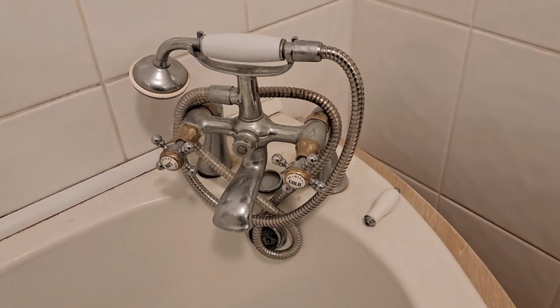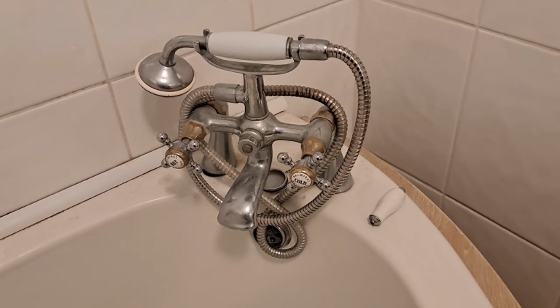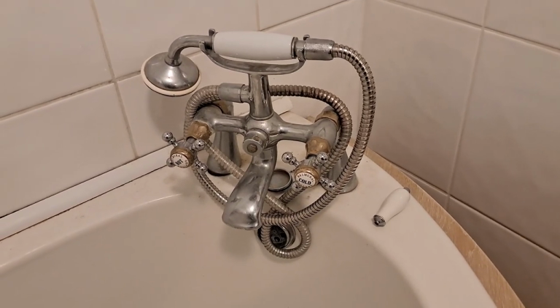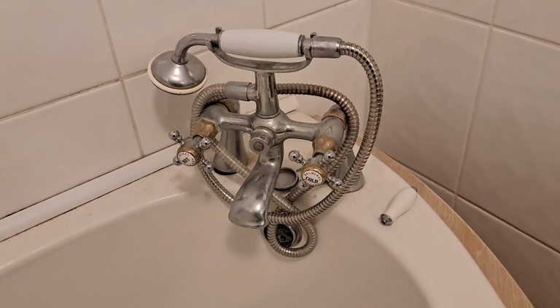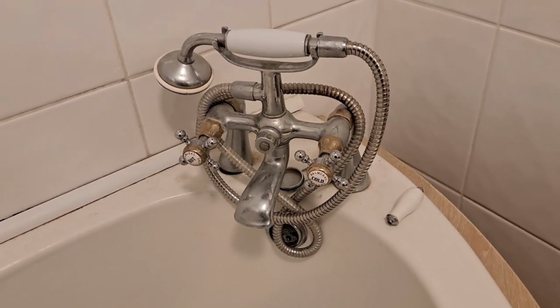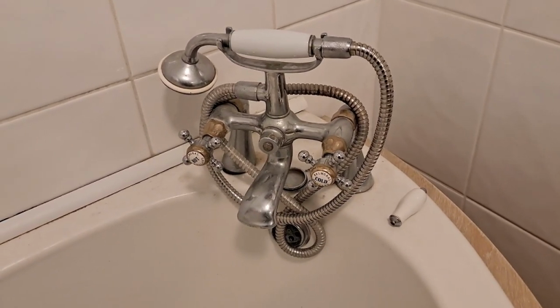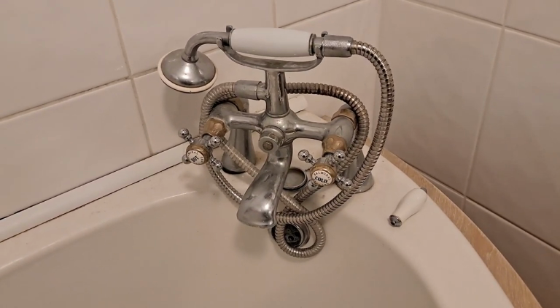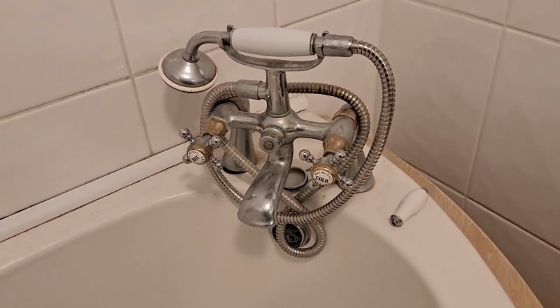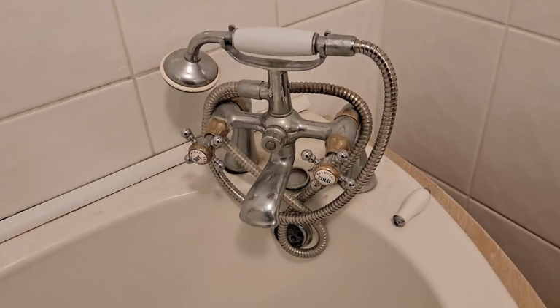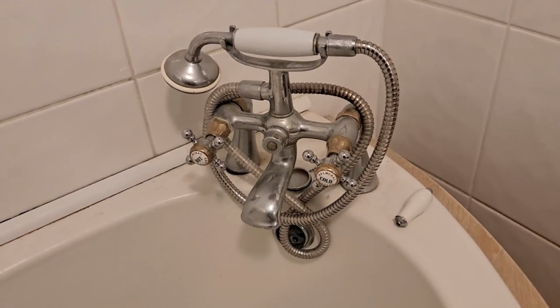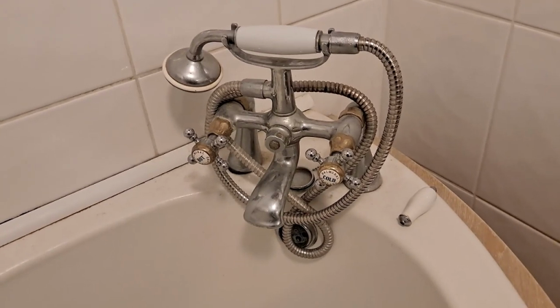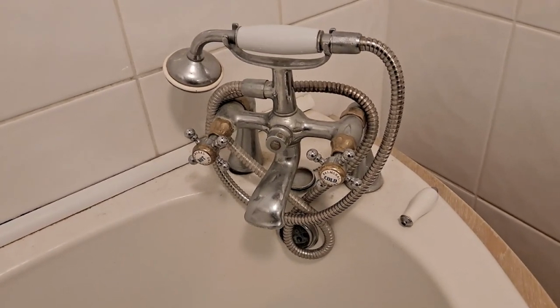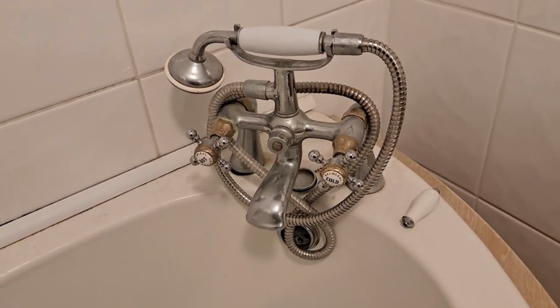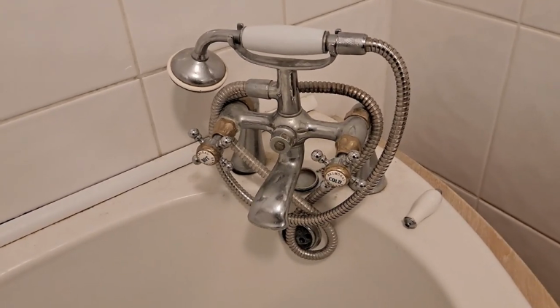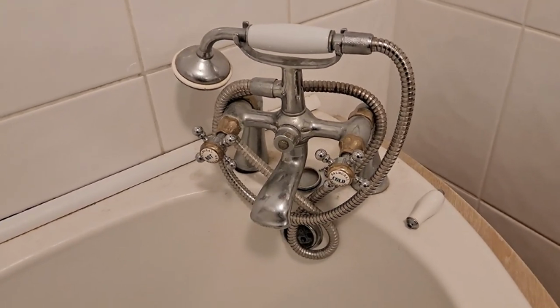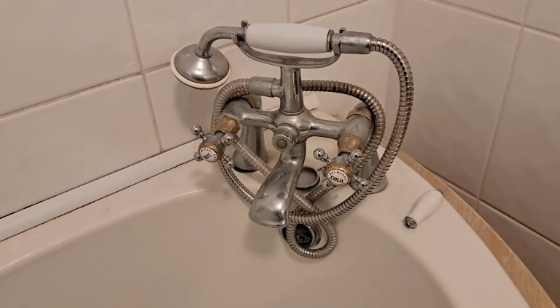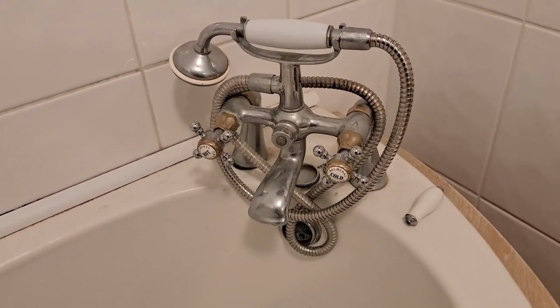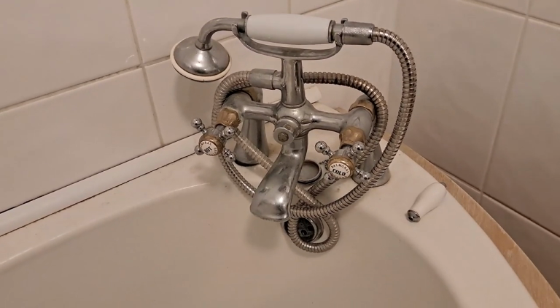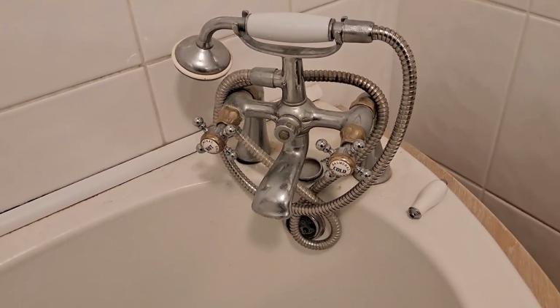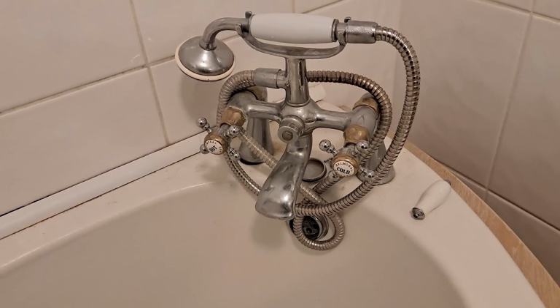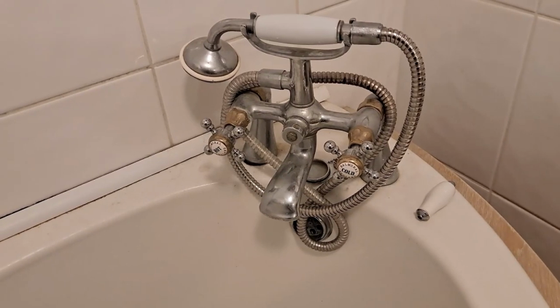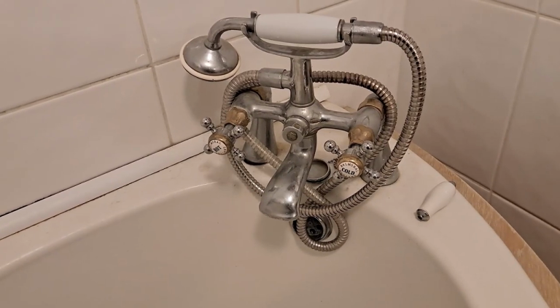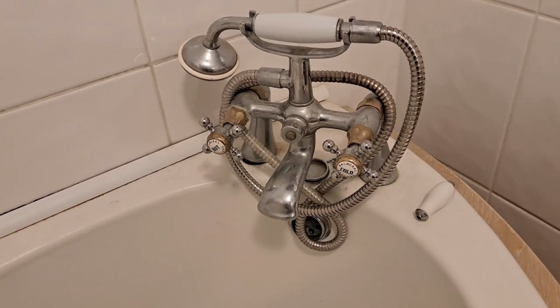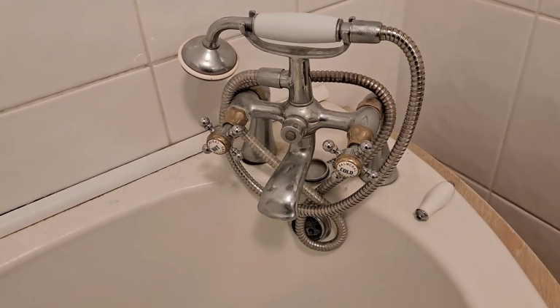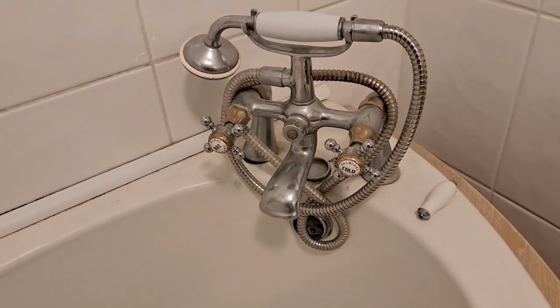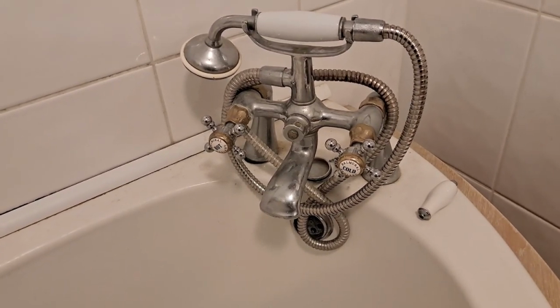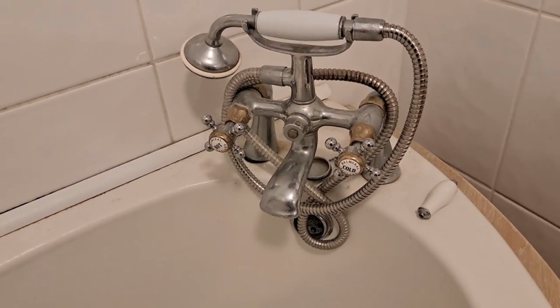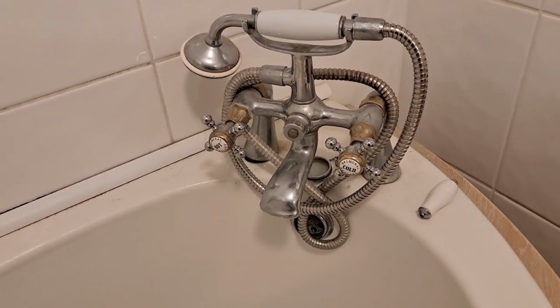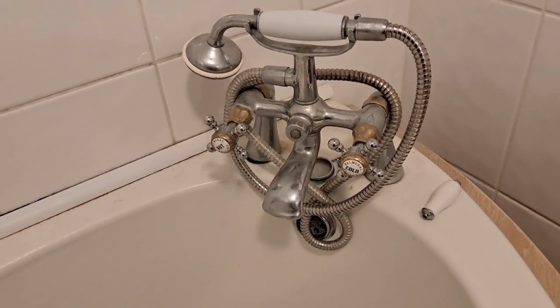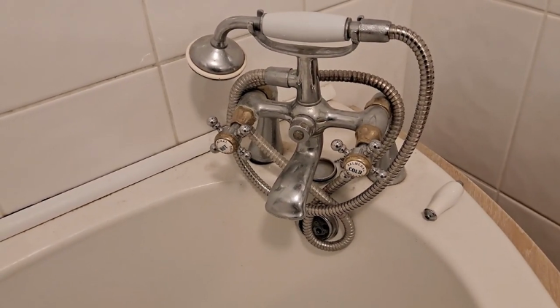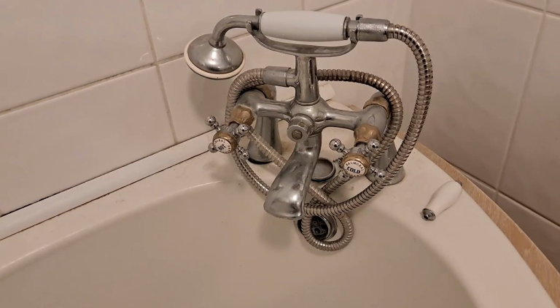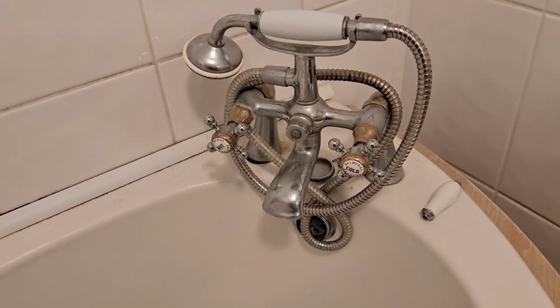Hi guys, we're in the bathroom looking at the taps. We've been here over 10 years, probably 12 years now, maybe even a bit longer than that come to think of it.